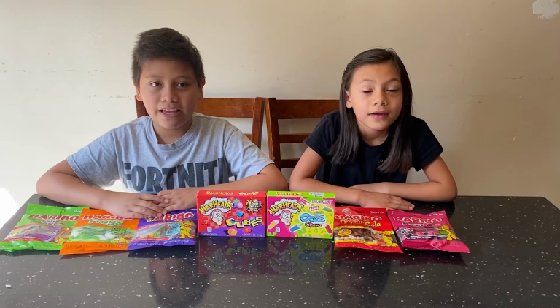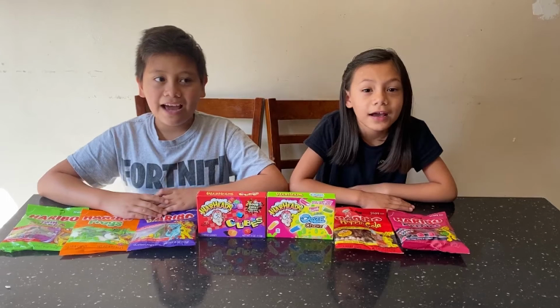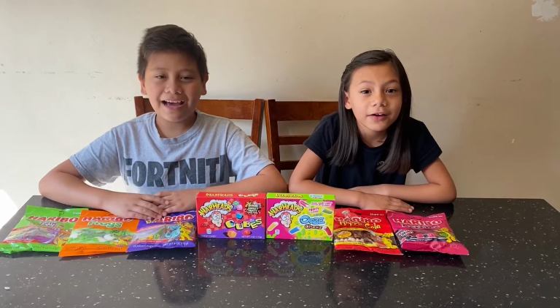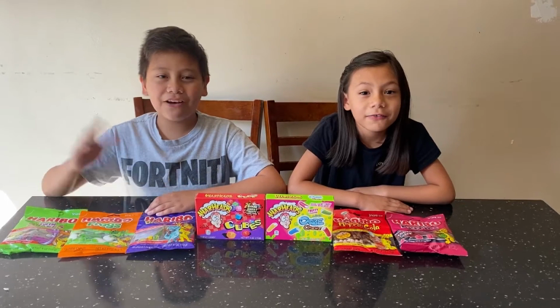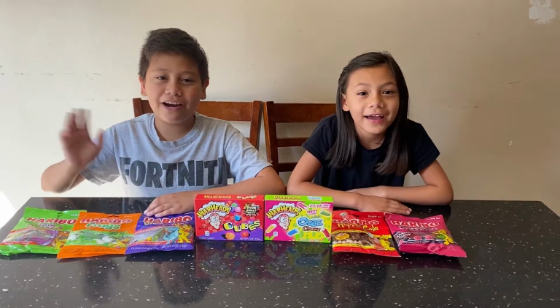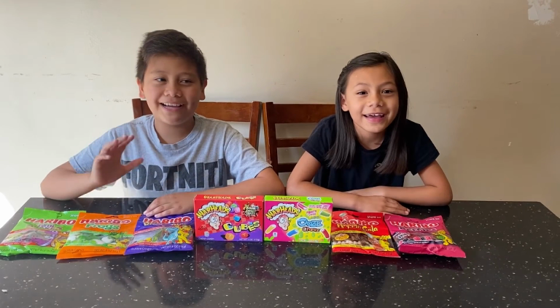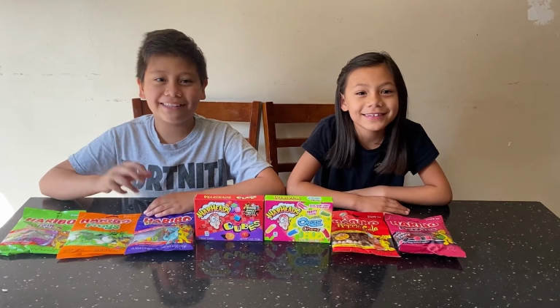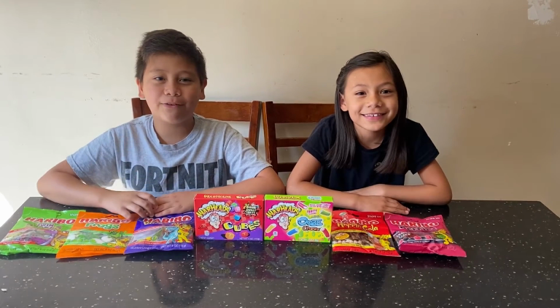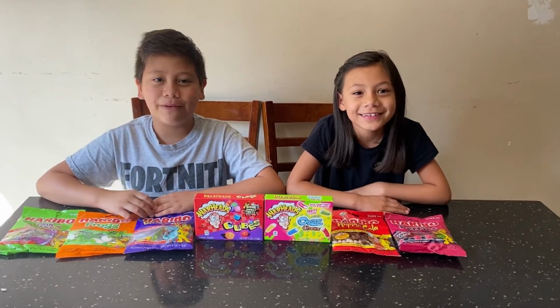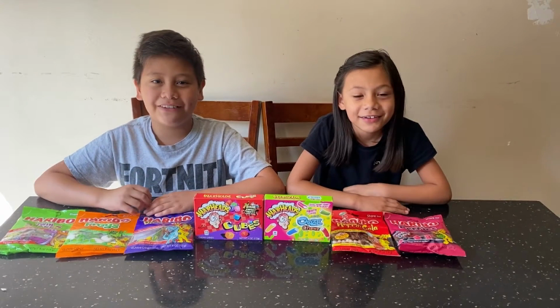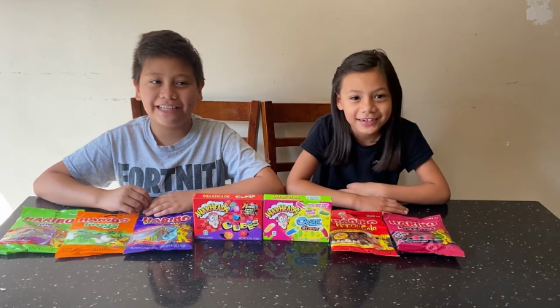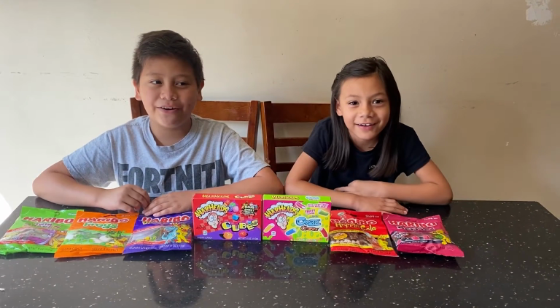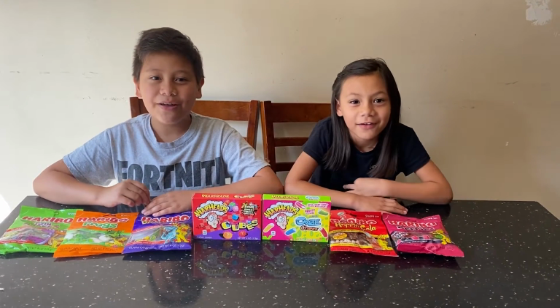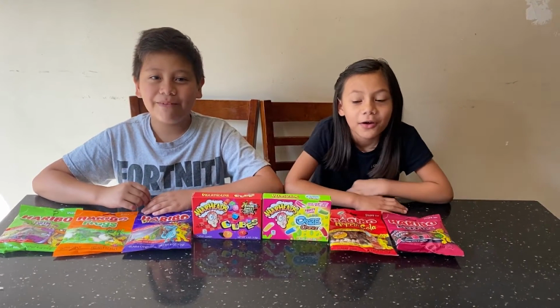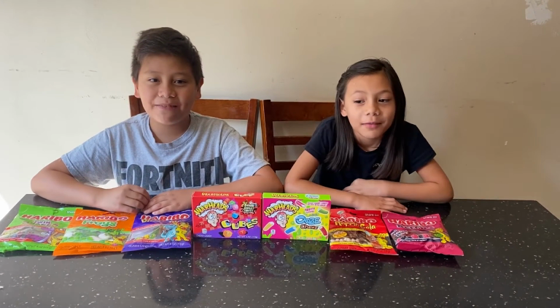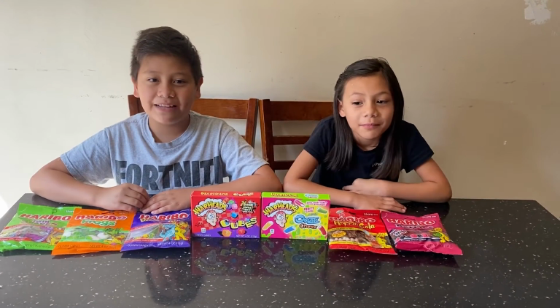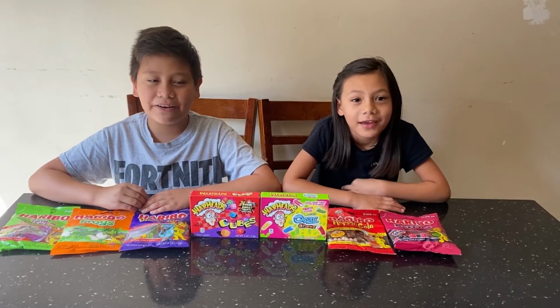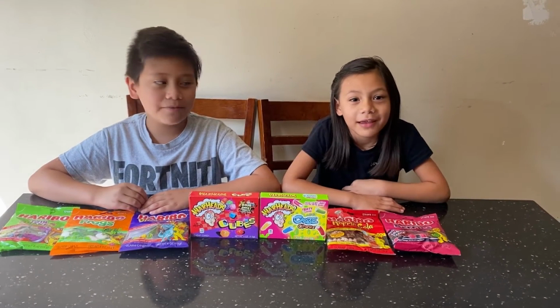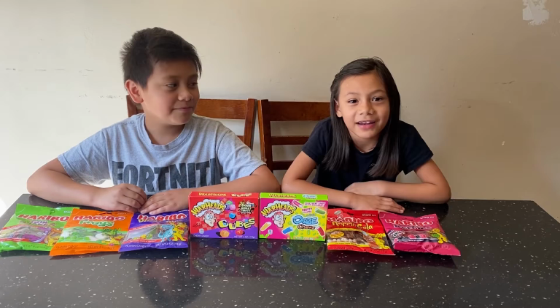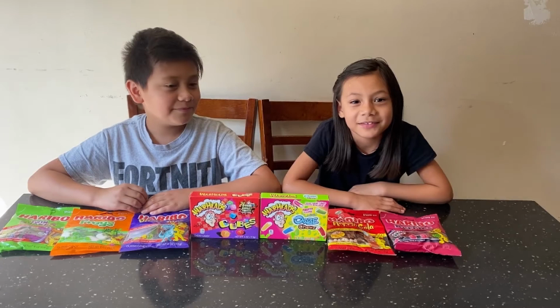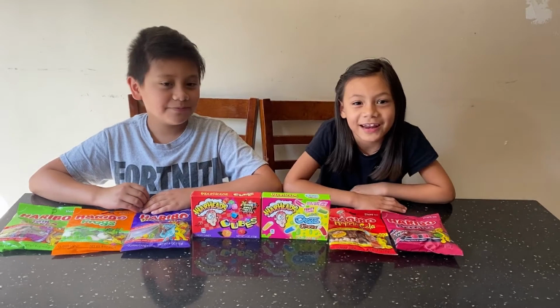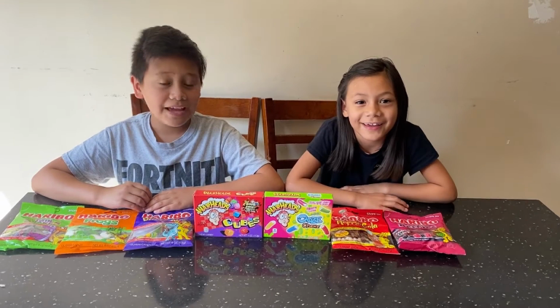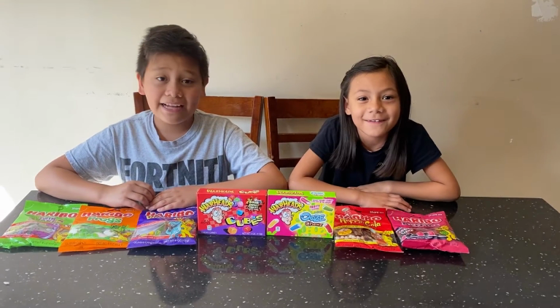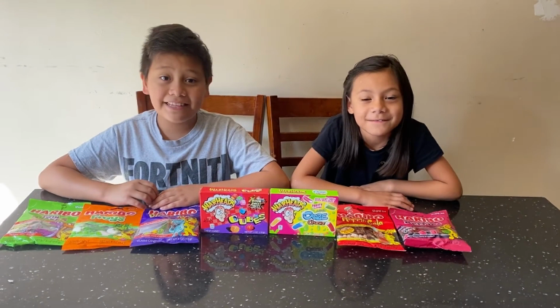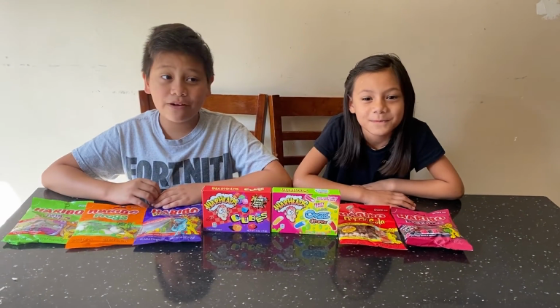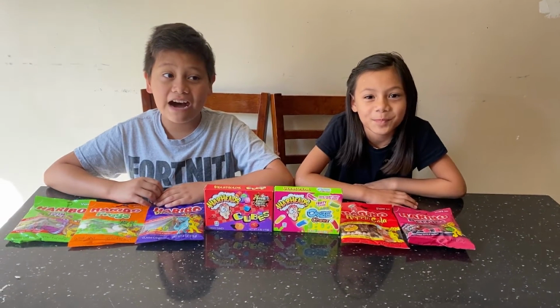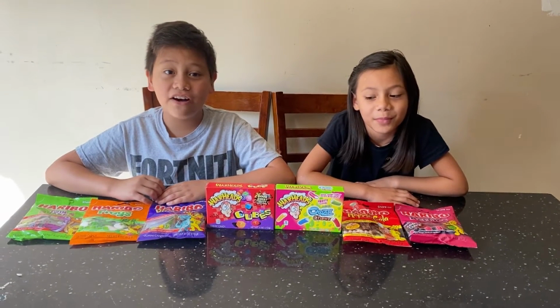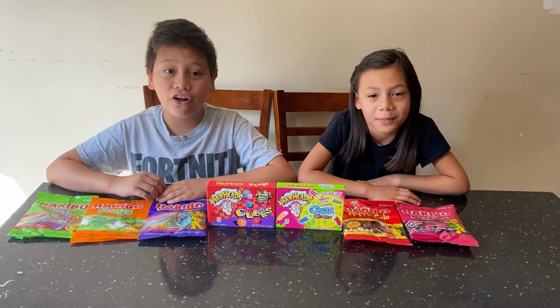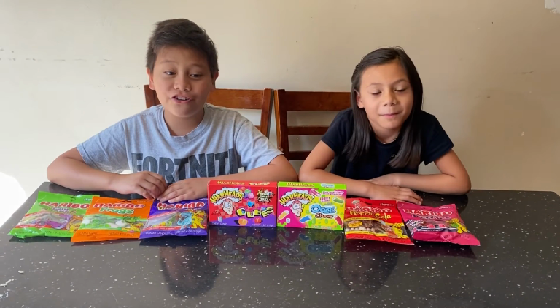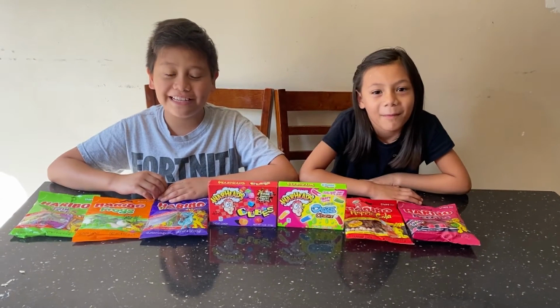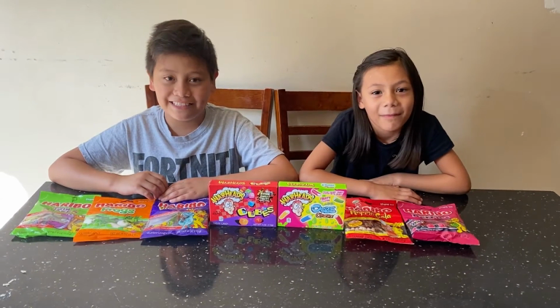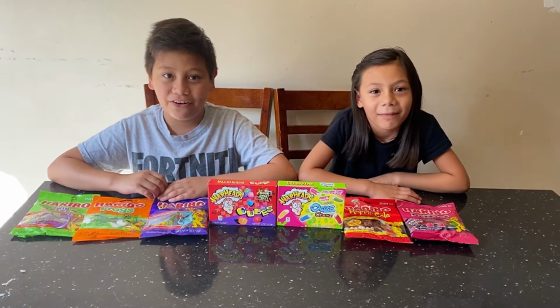Hello friends! Welcome back to our channel. My name is Alexander and my name is Canalea, and today we have a Dollar Tree candy haul.